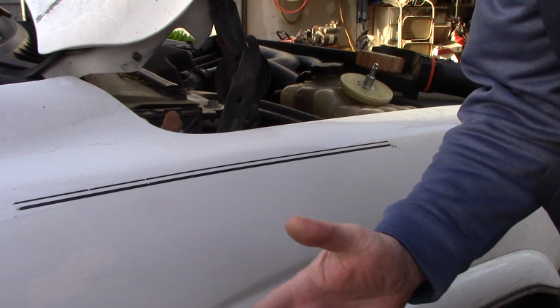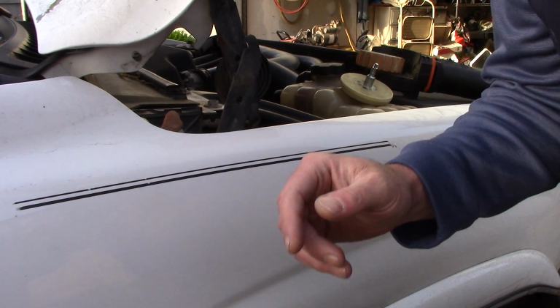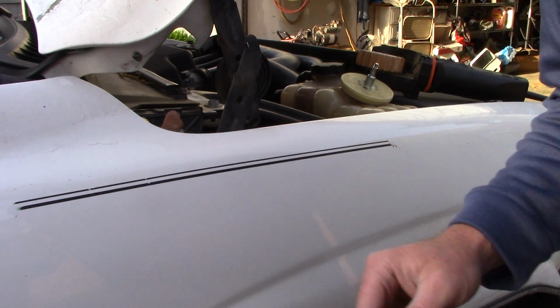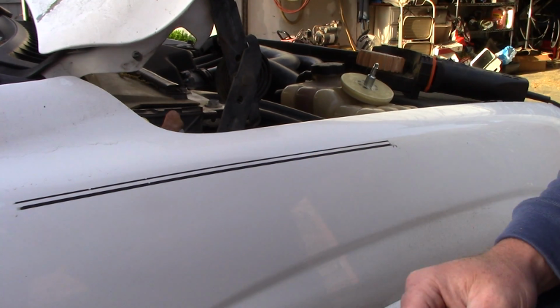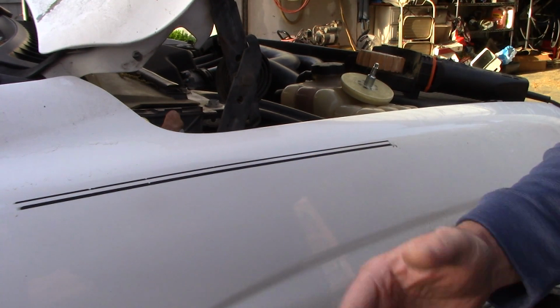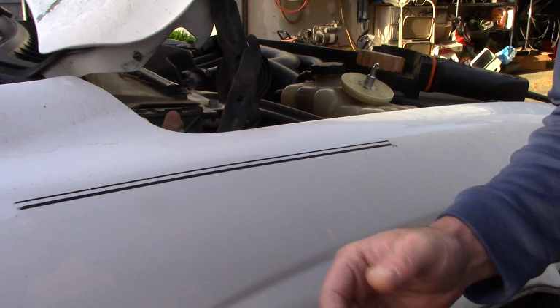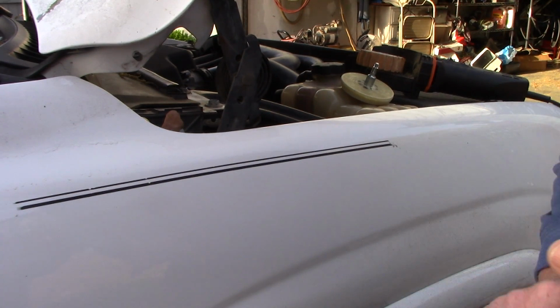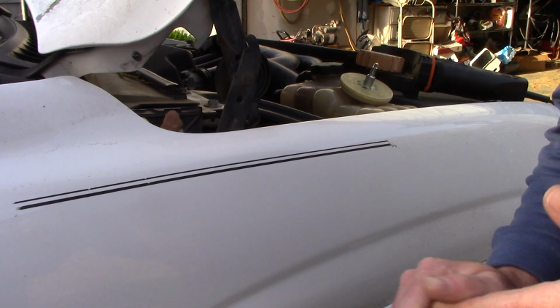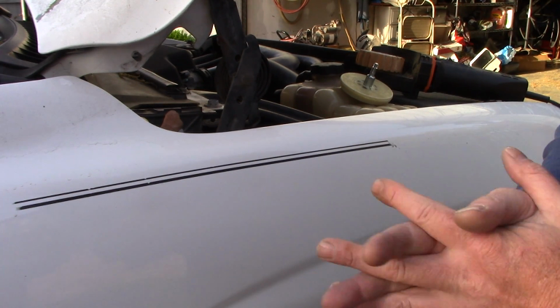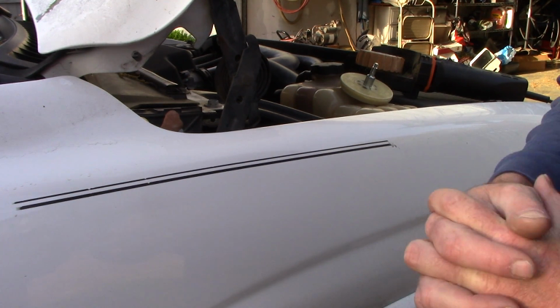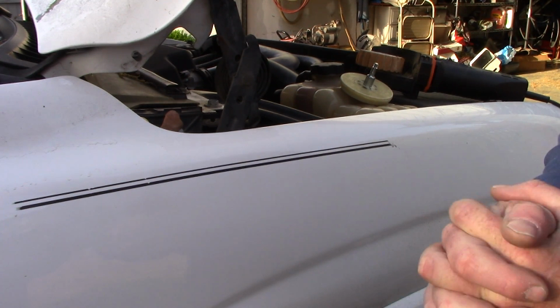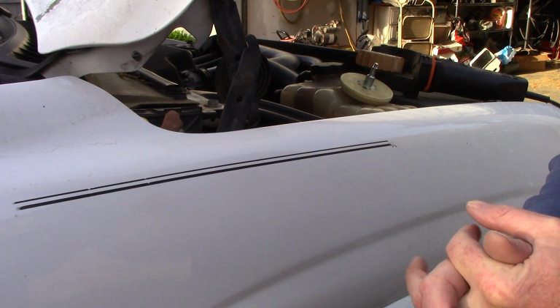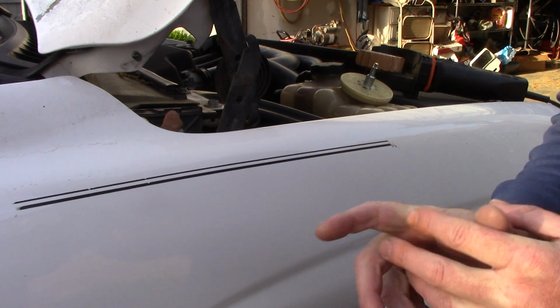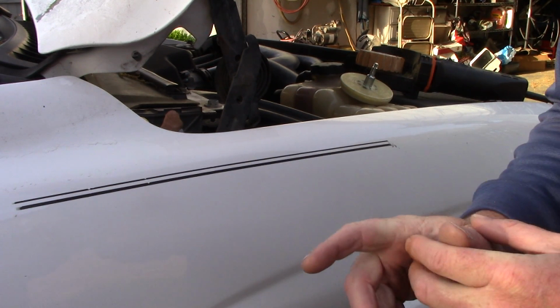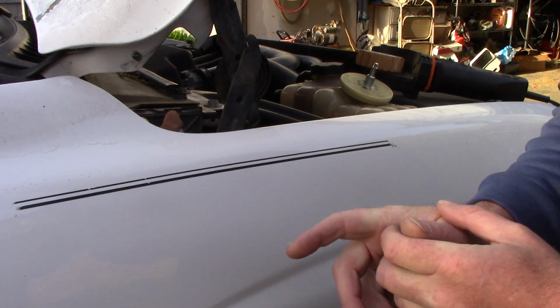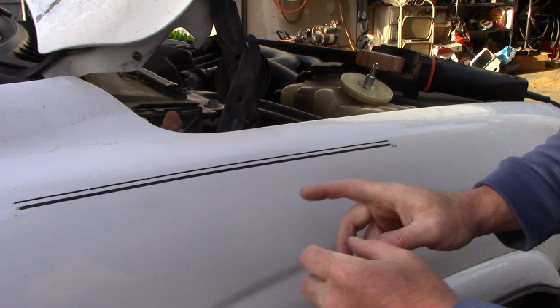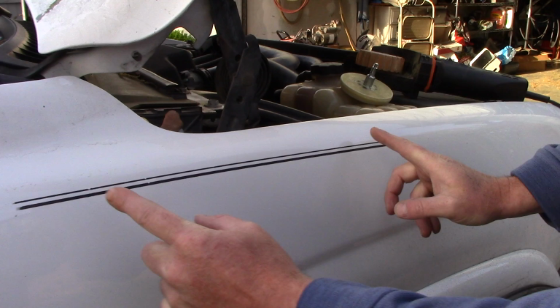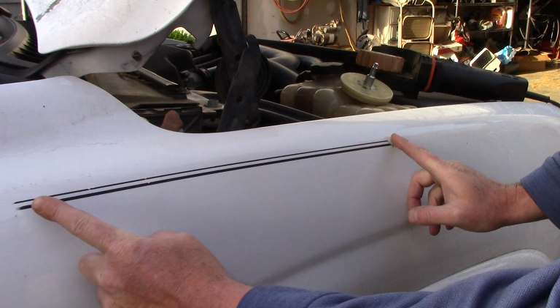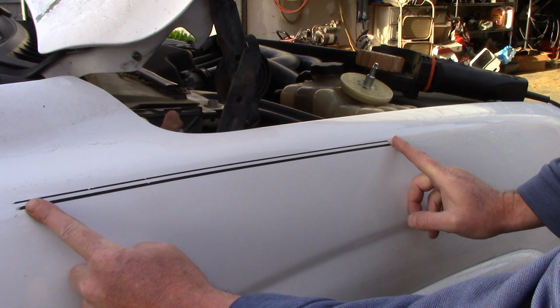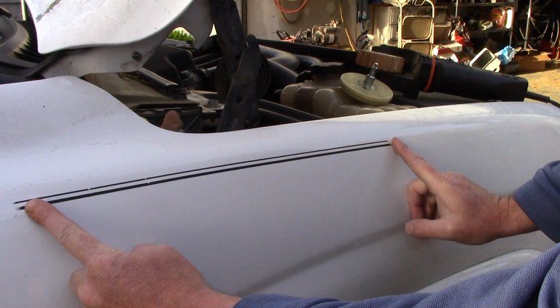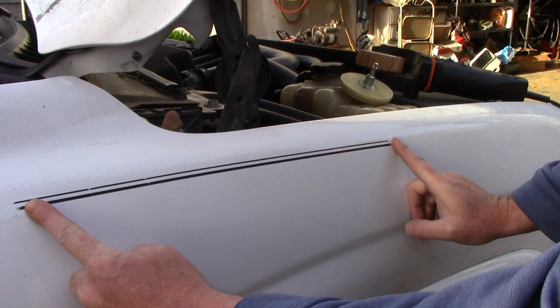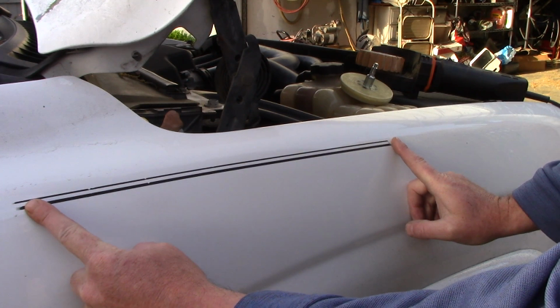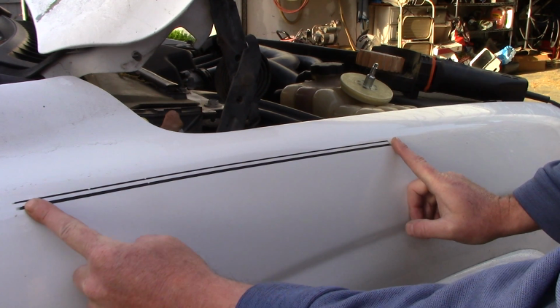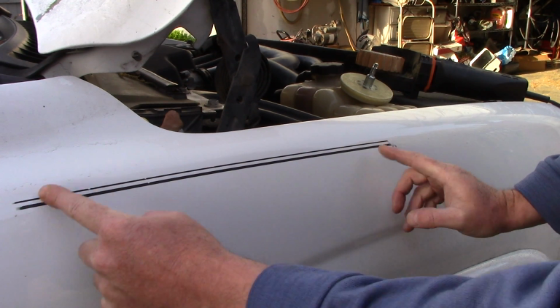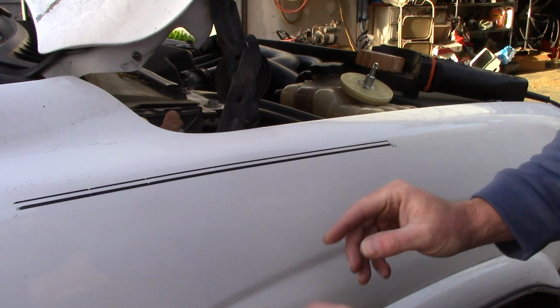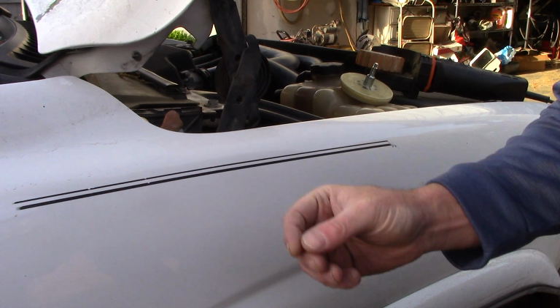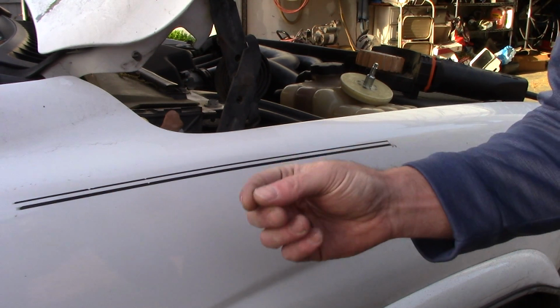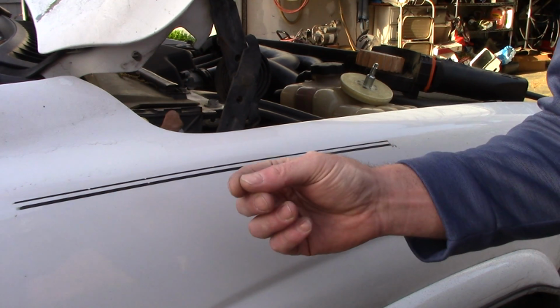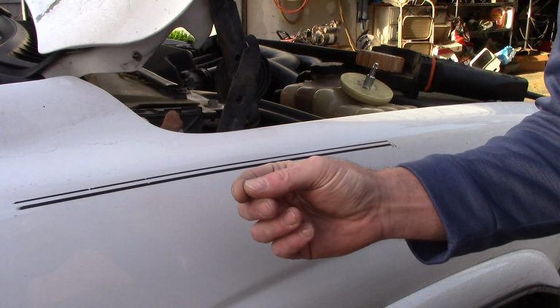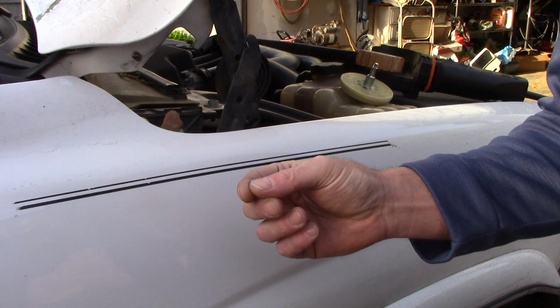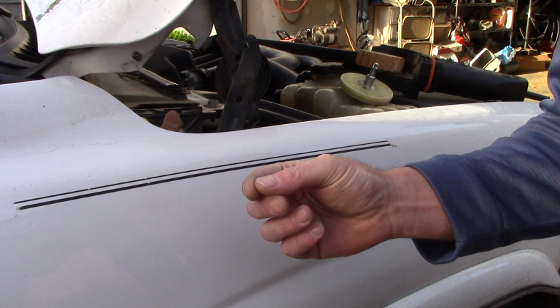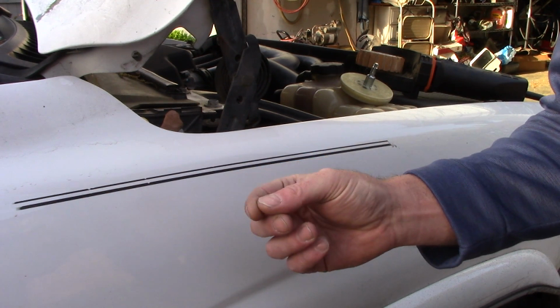Hello folks, this is Scott with Dallas Paint Correction and Auto Detailing here in Dallas, Texas. I want to show you the quickest way to remove vinyl pinstripes from a vehicle.